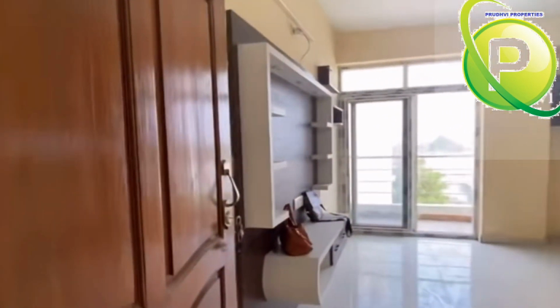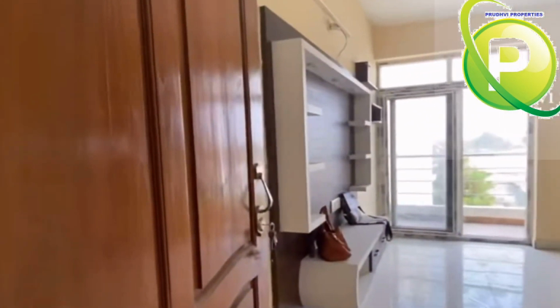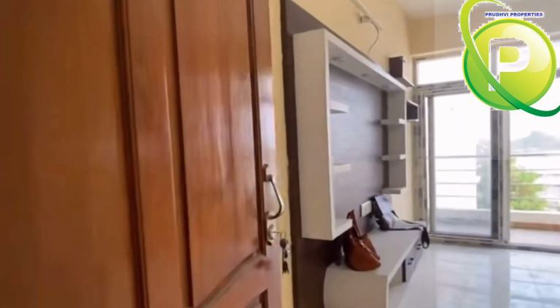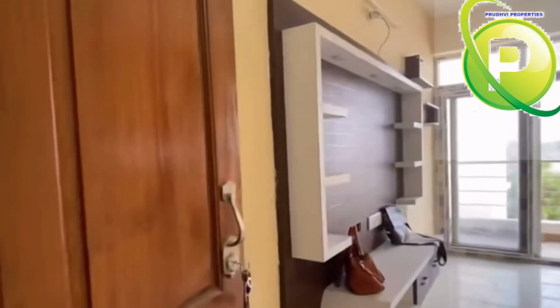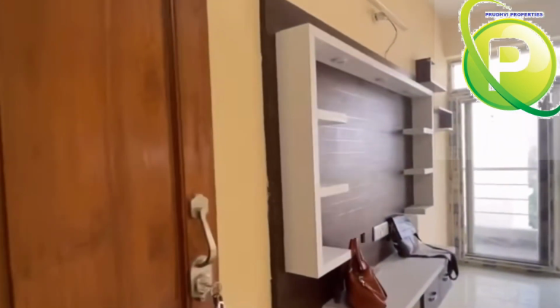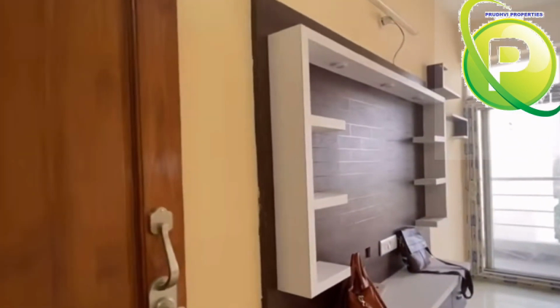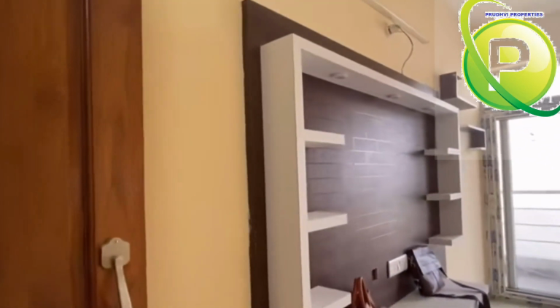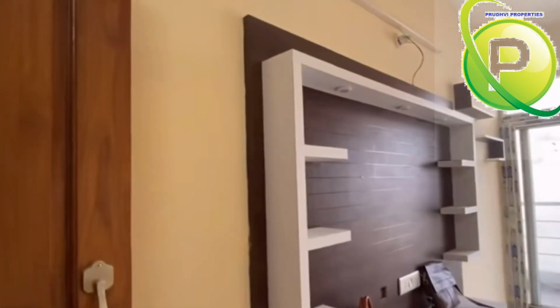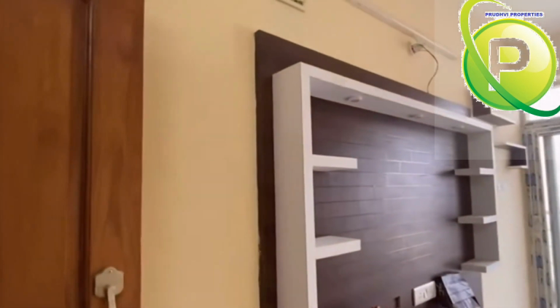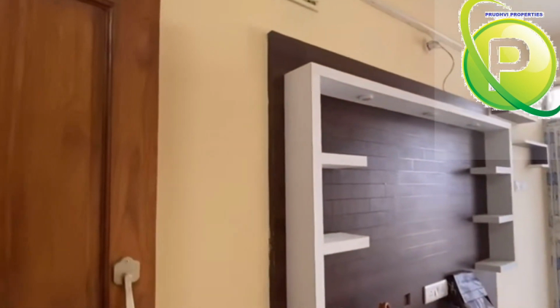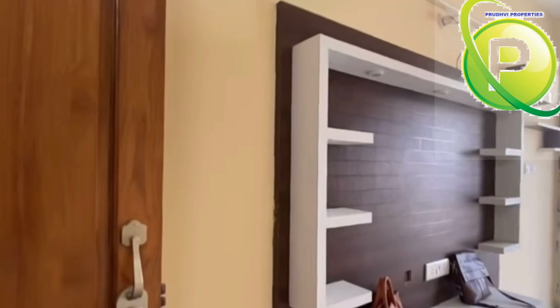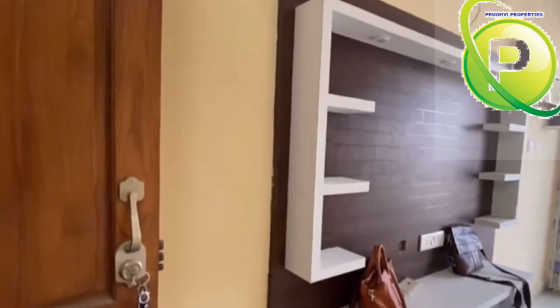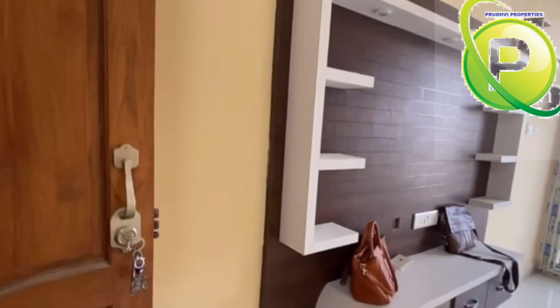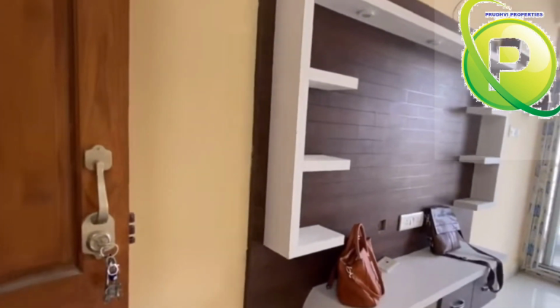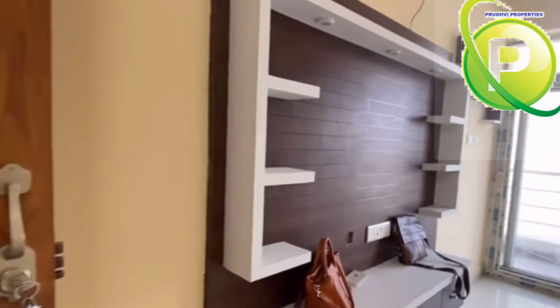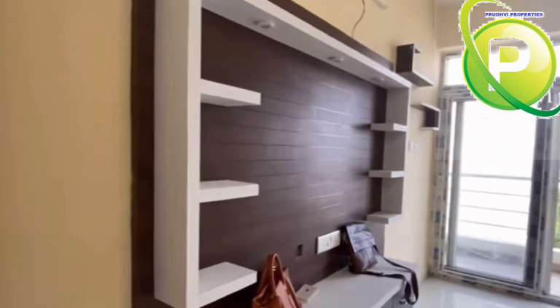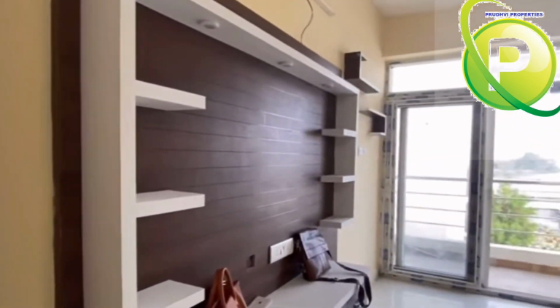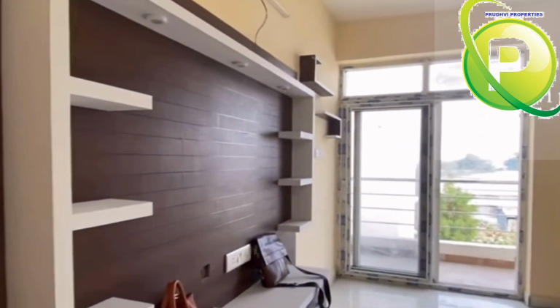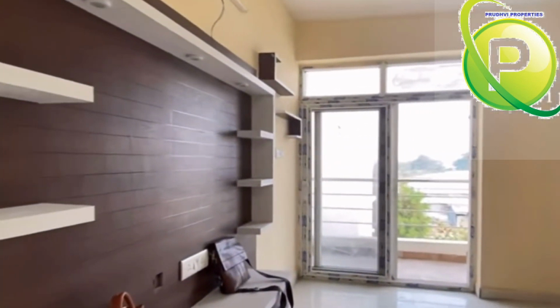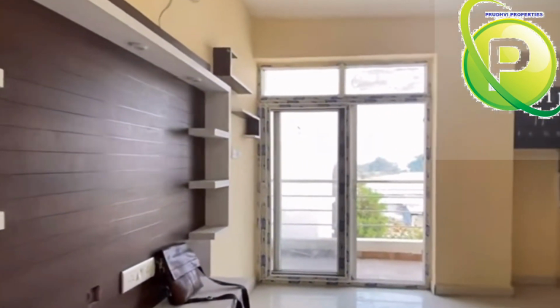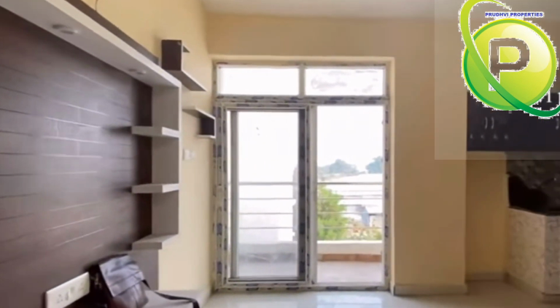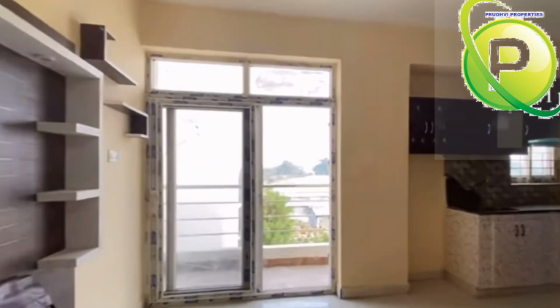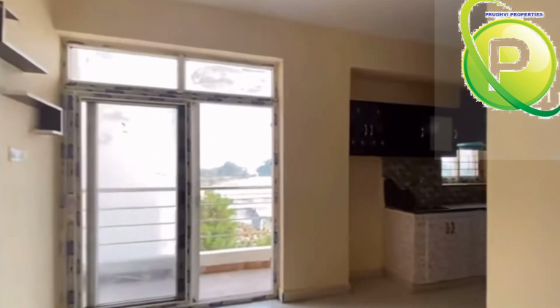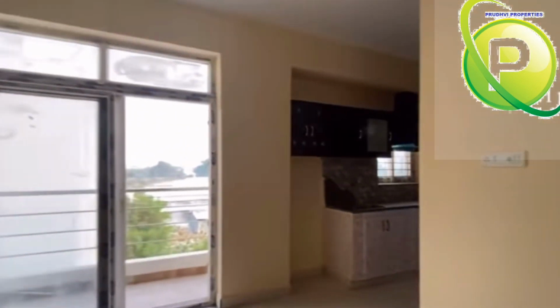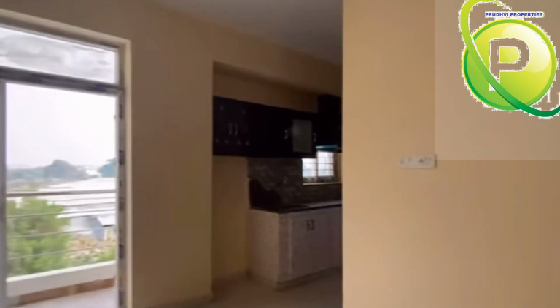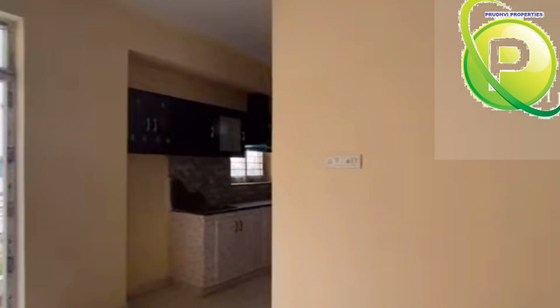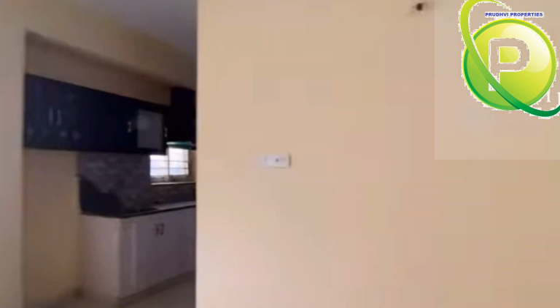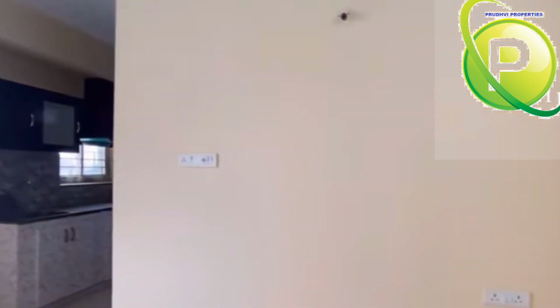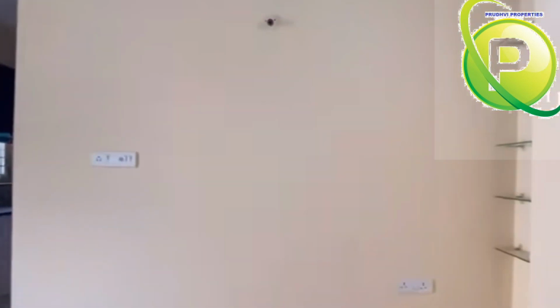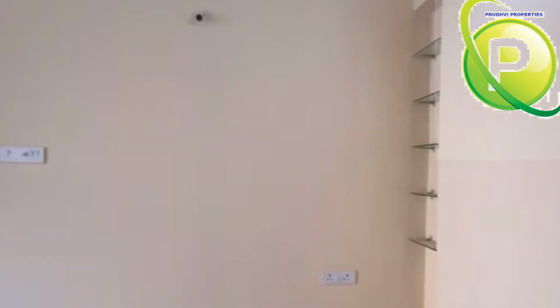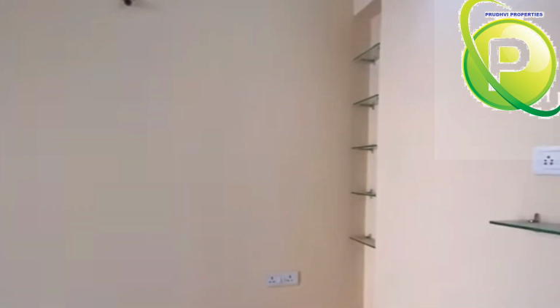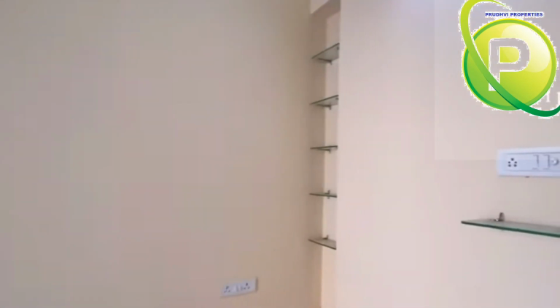Each block is only 3 floors, and each floor has 12 flats. Now we have a 617 SFT west-facing flat on the third floor — flat number 306.